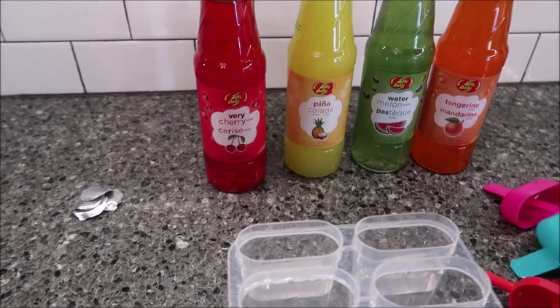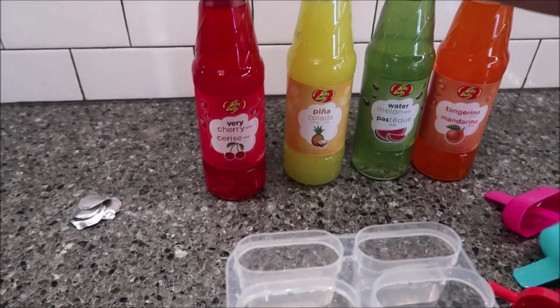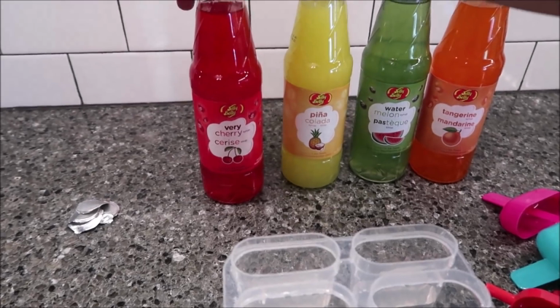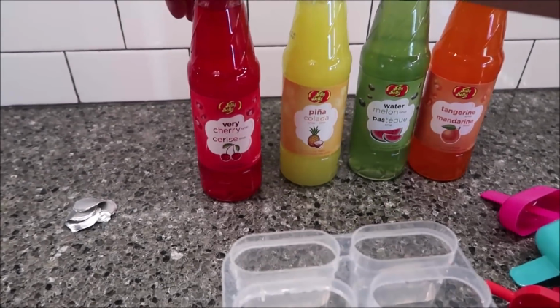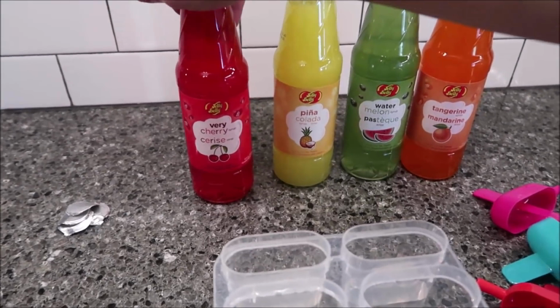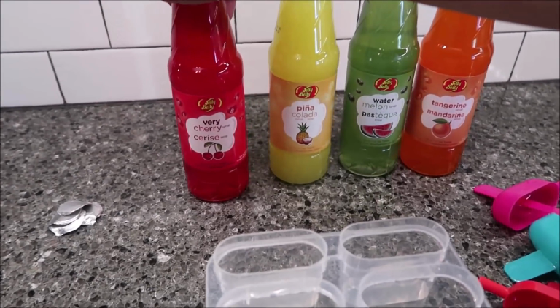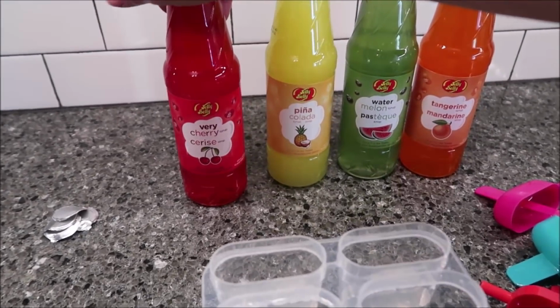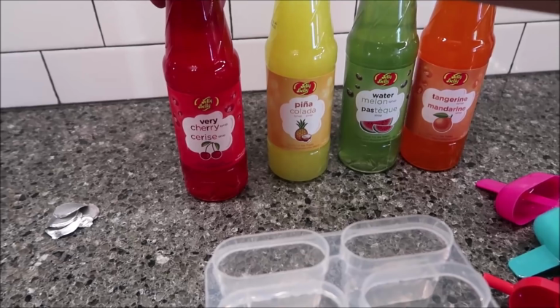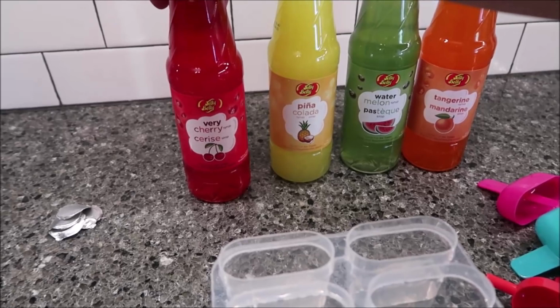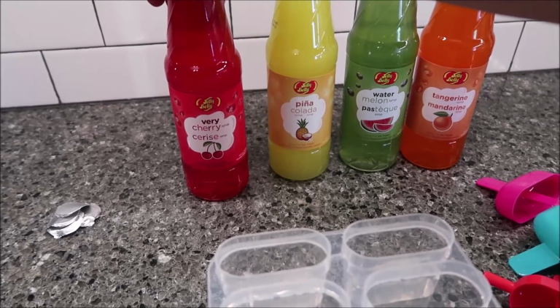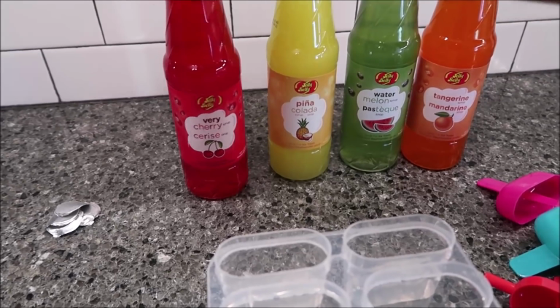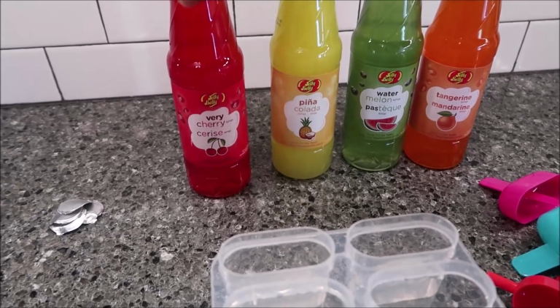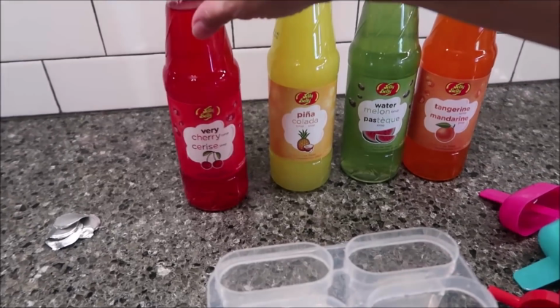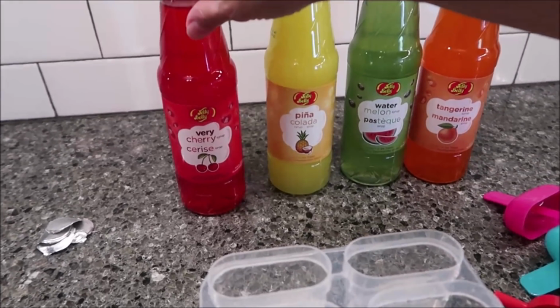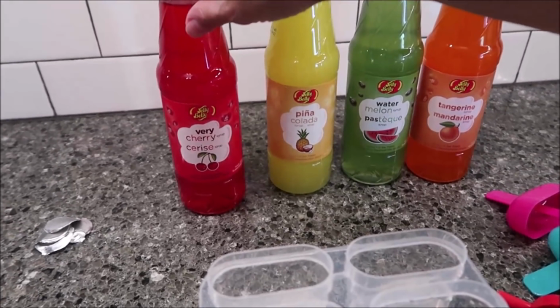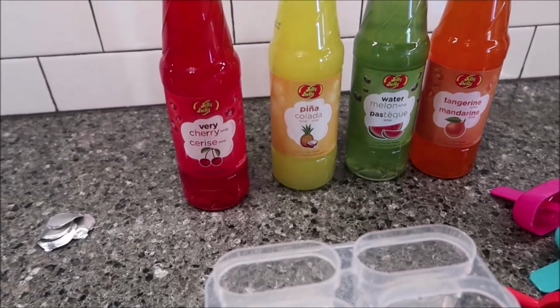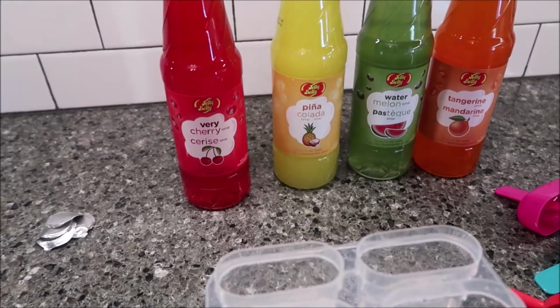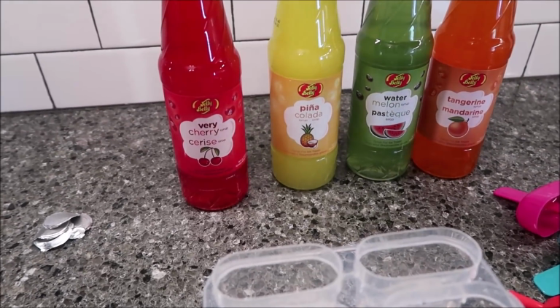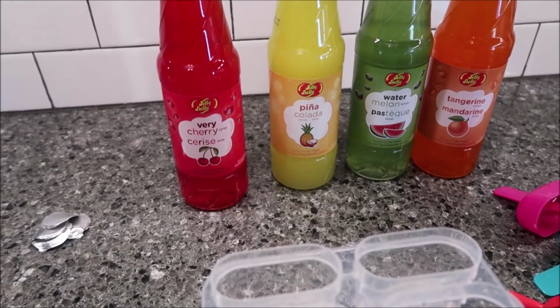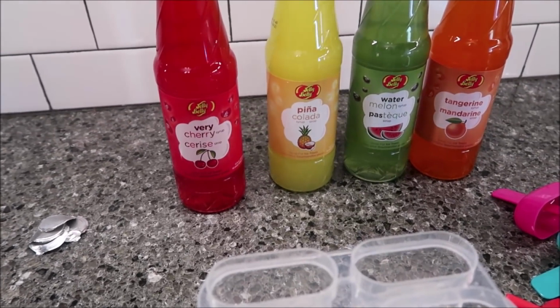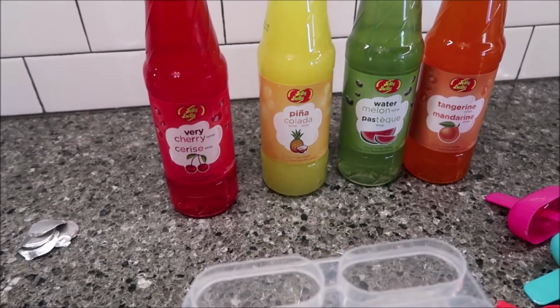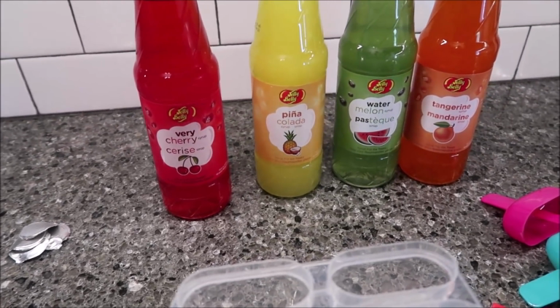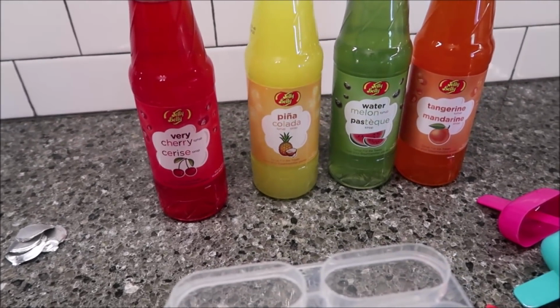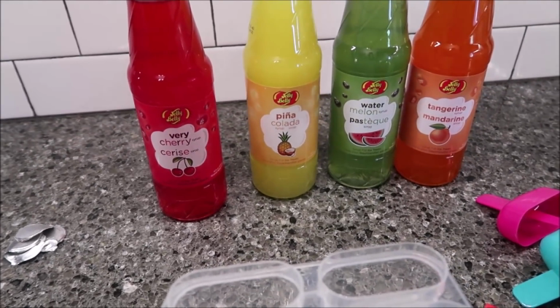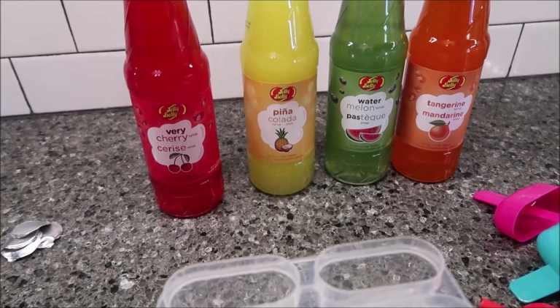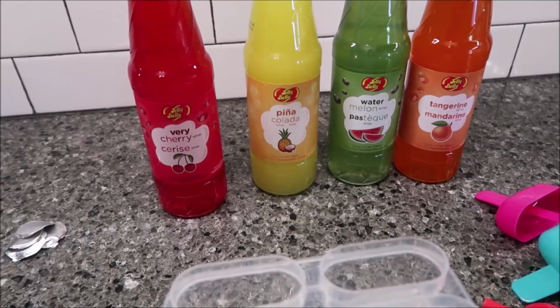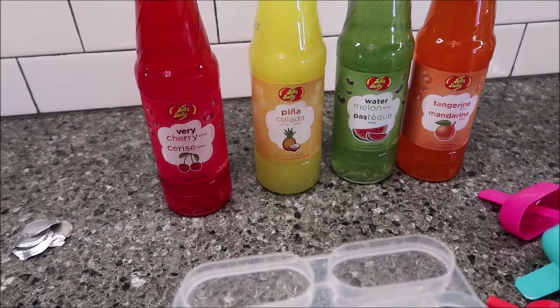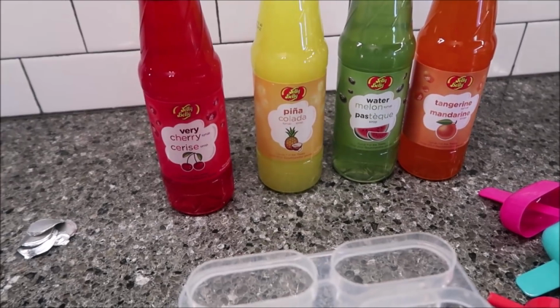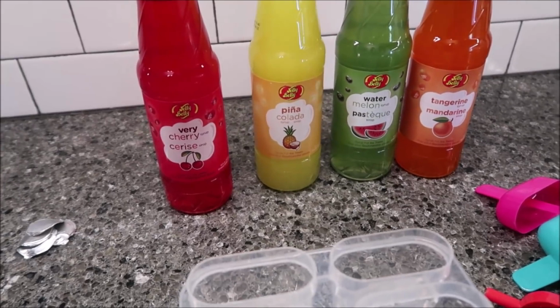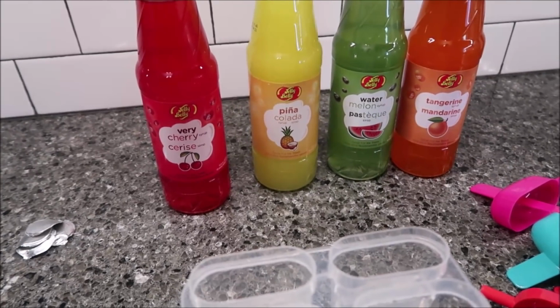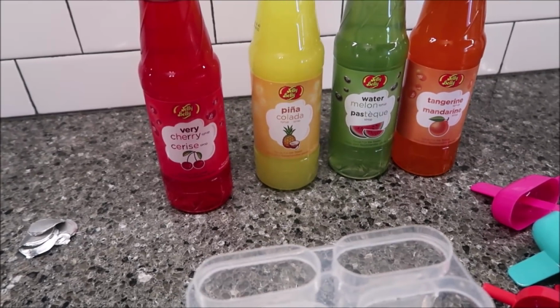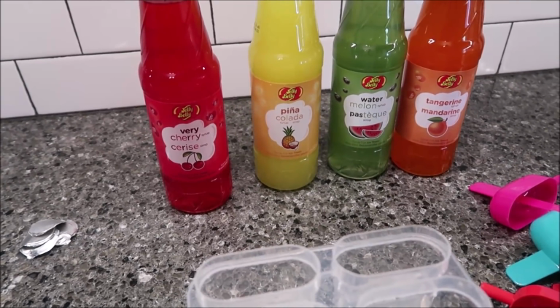Today, Kevin and I are going to be trying some Jelly Belly Syrups. We have the Very Cherry, Pina Colada, Watermelon, and Tangerine. We found these at Ollie's.